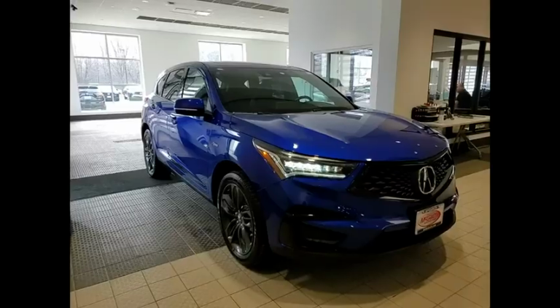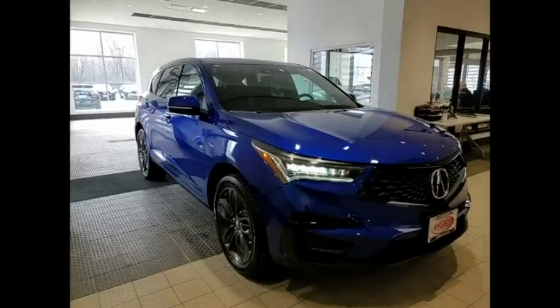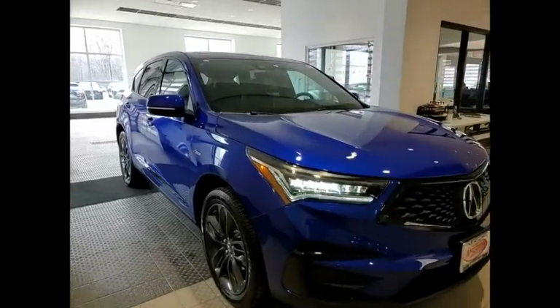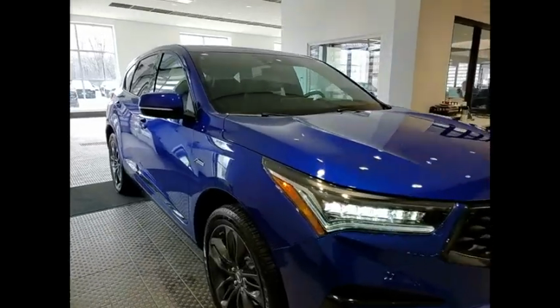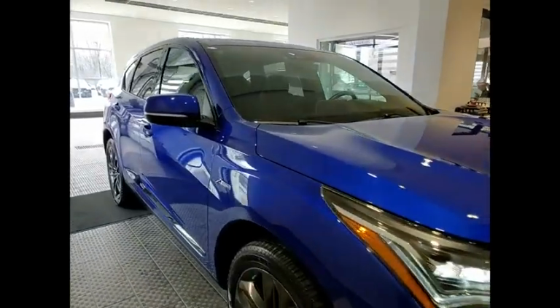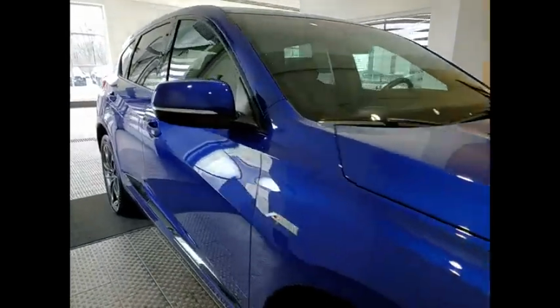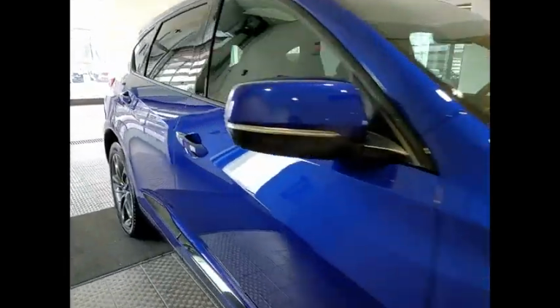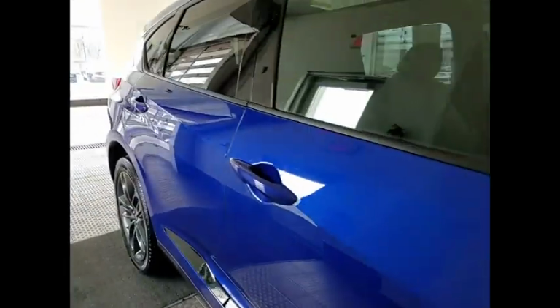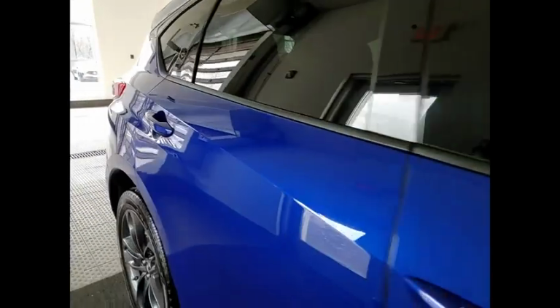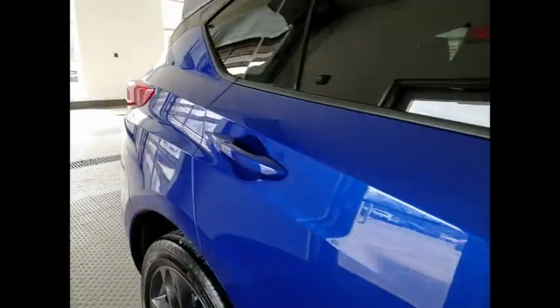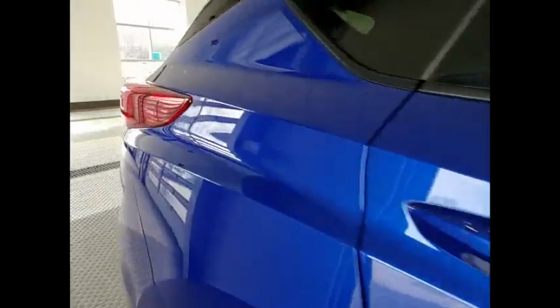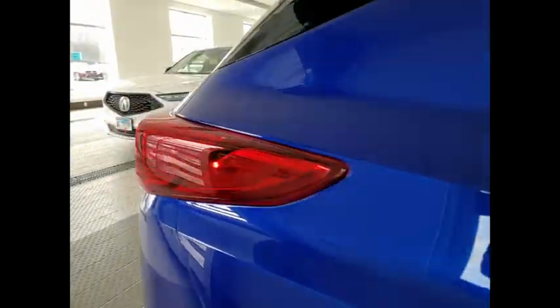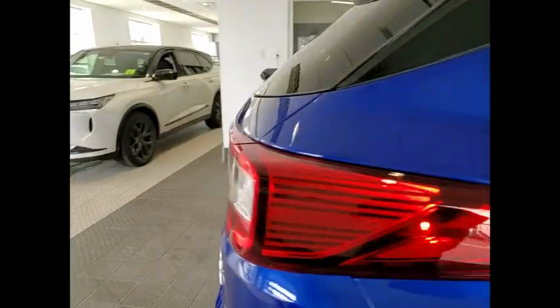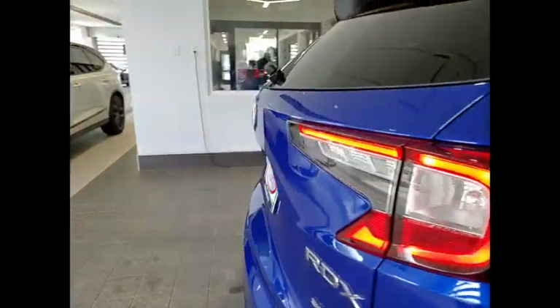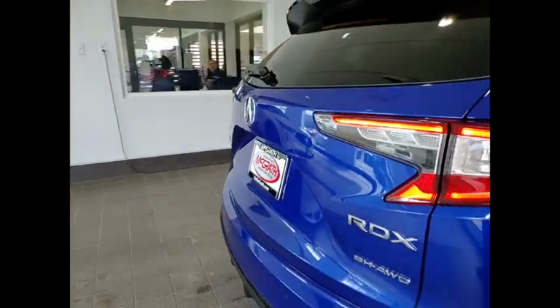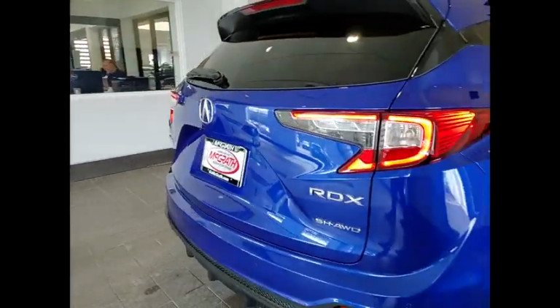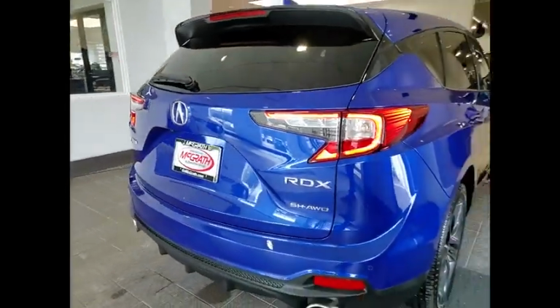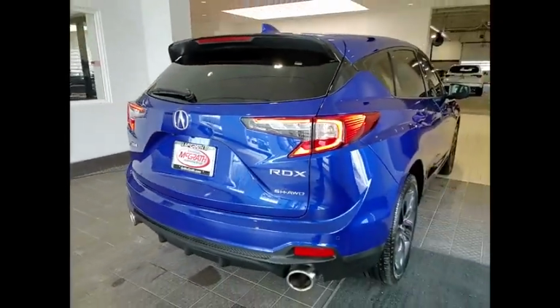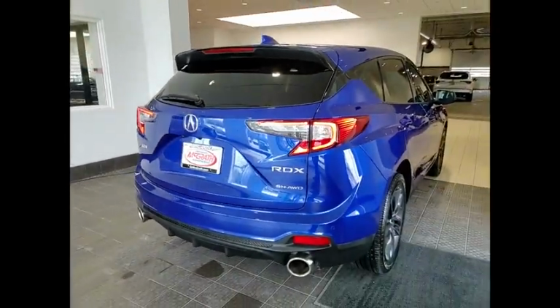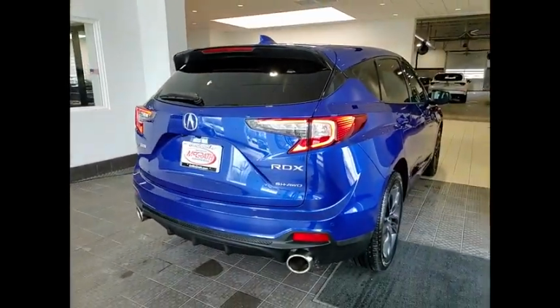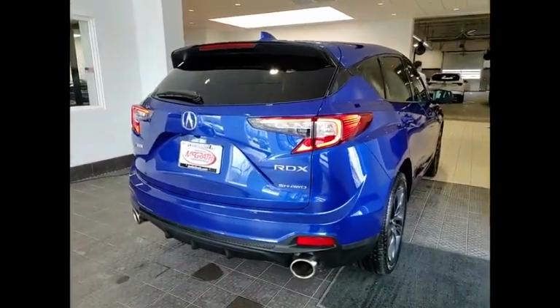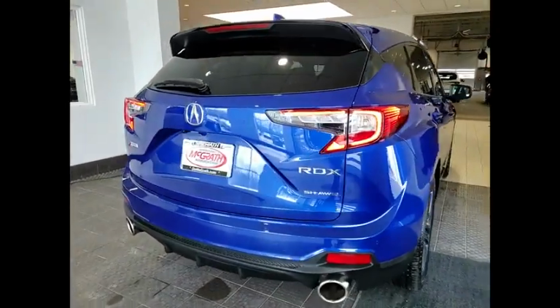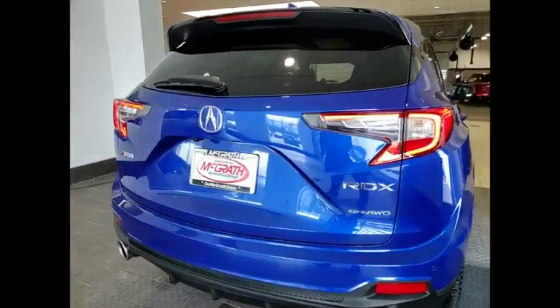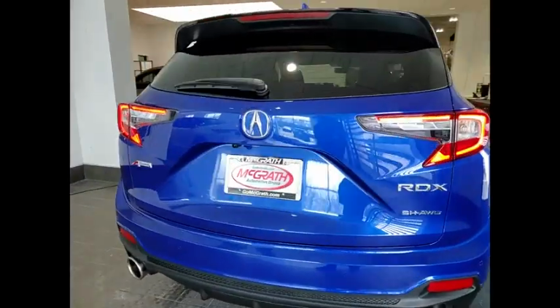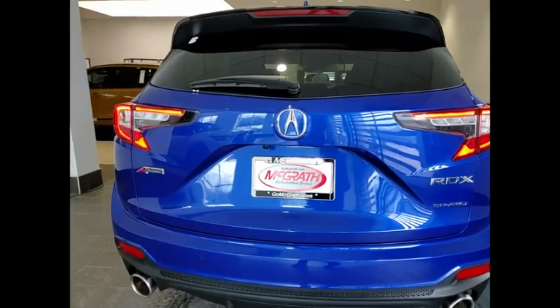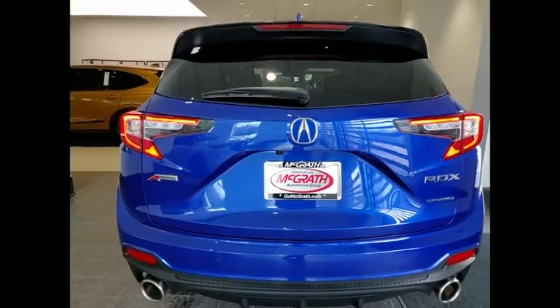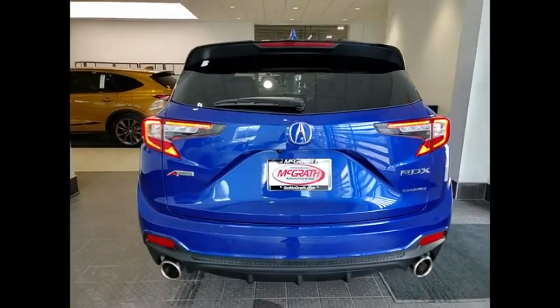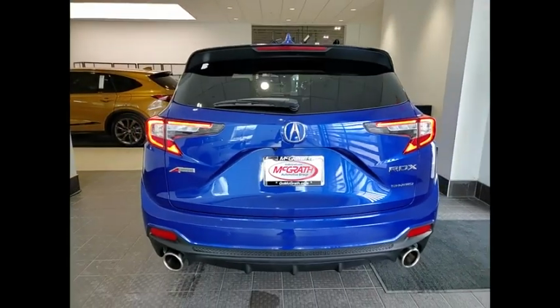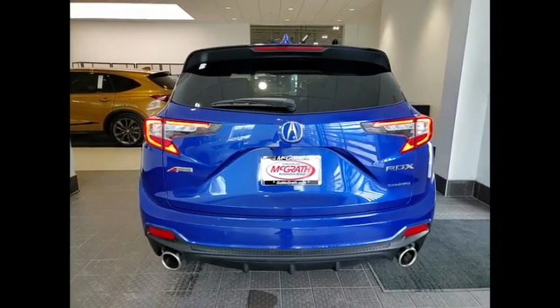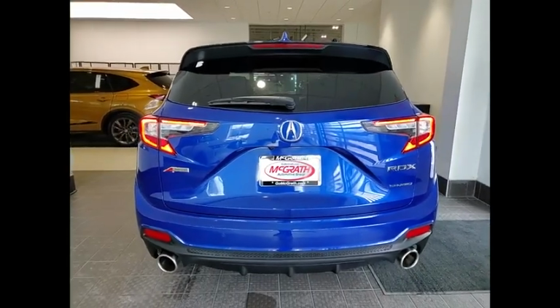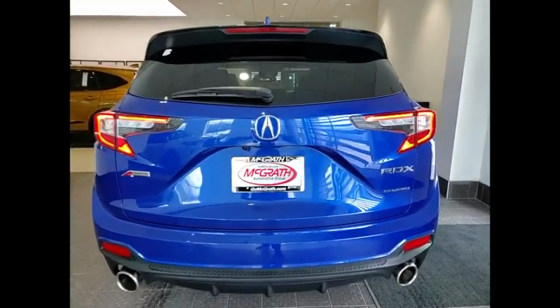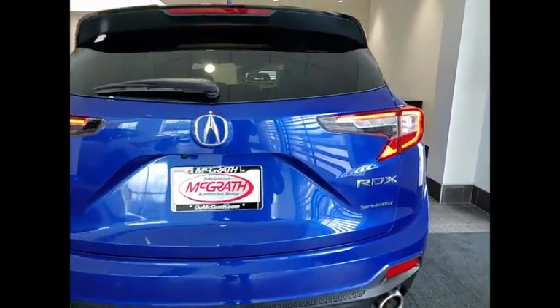Take a ride in the 2020 RDX. Viewed as Acura's answer to BMW's sporty X3, the RDX offers a stylish interior, plenty of sport, and a nice amount of utility.